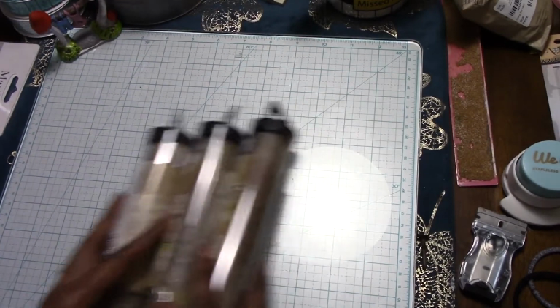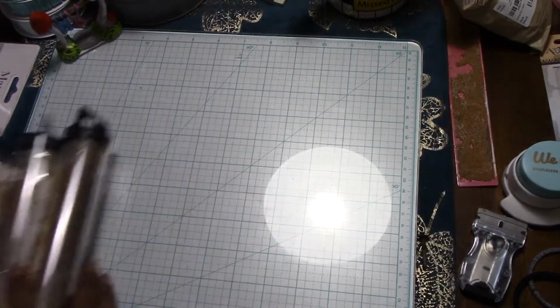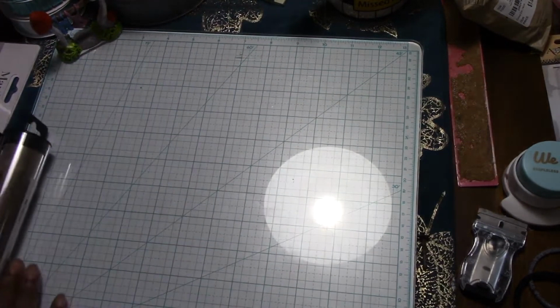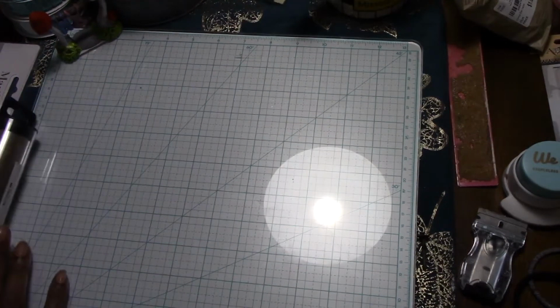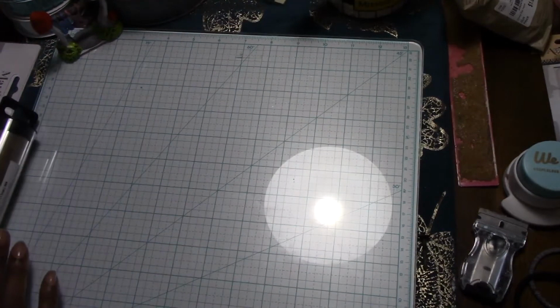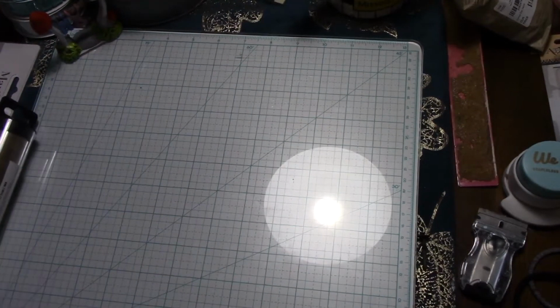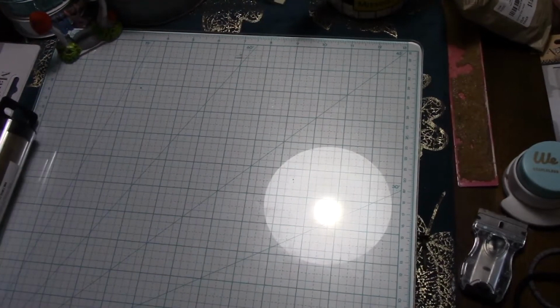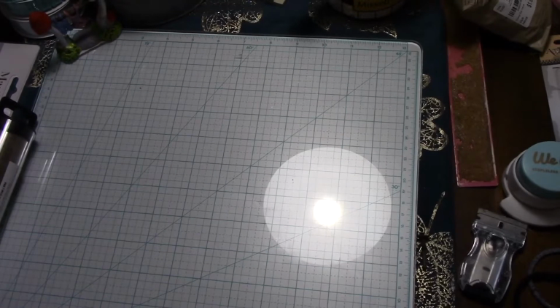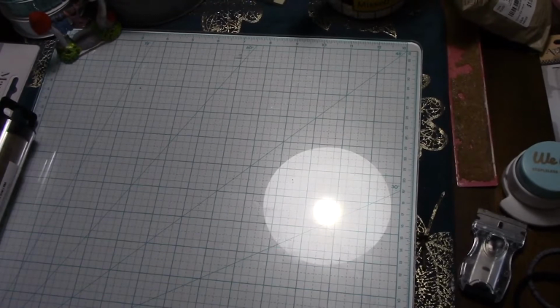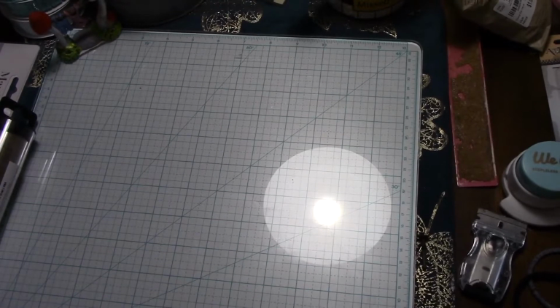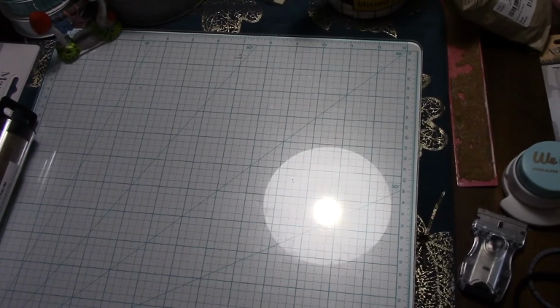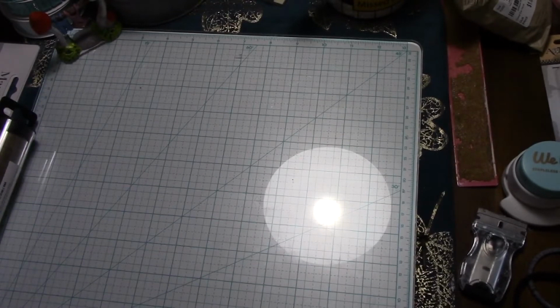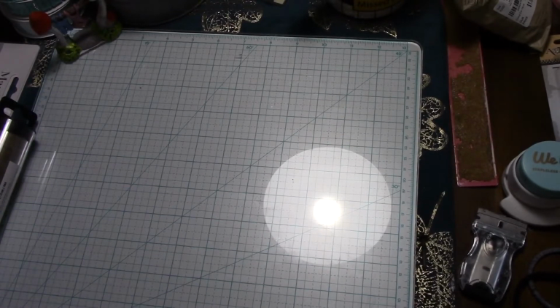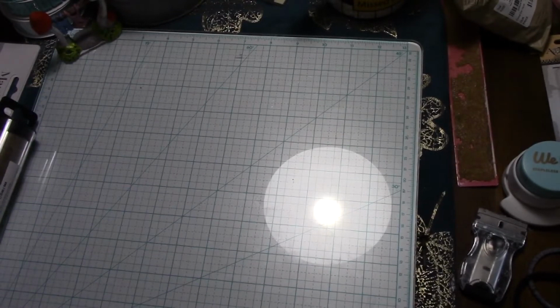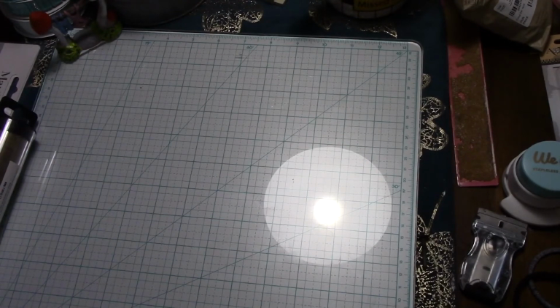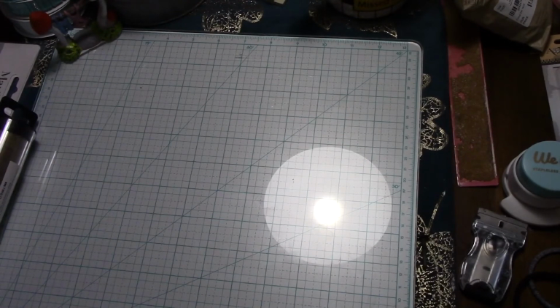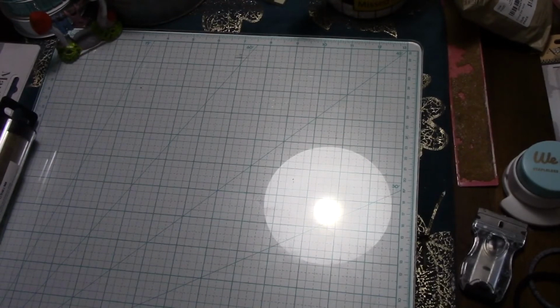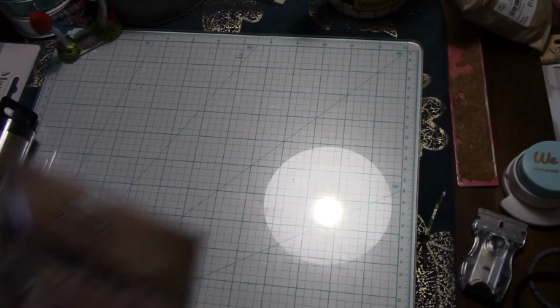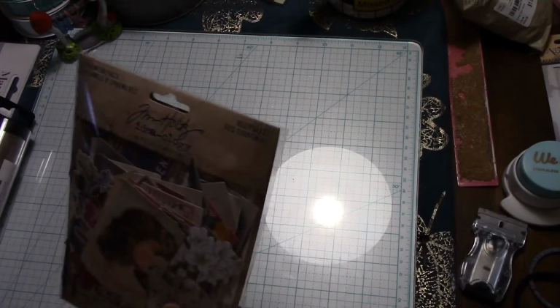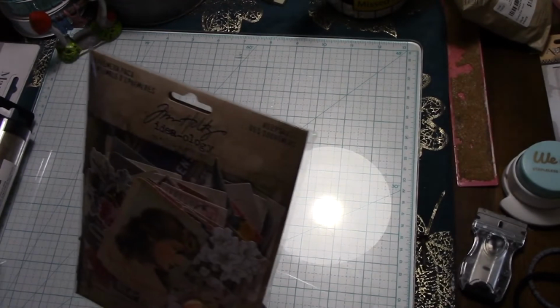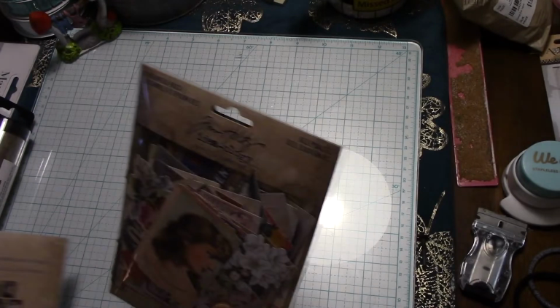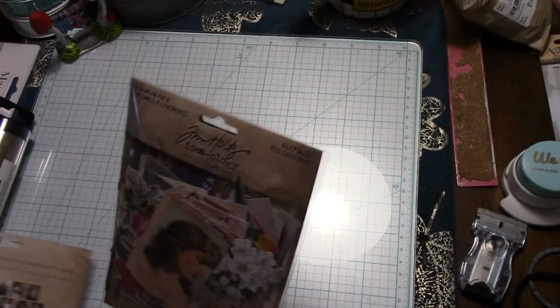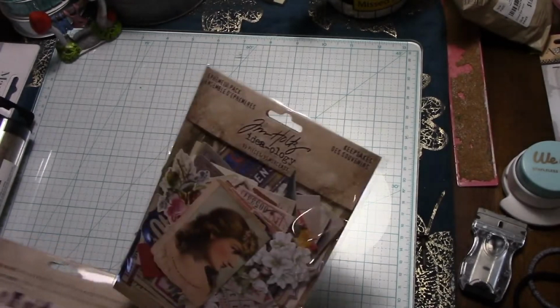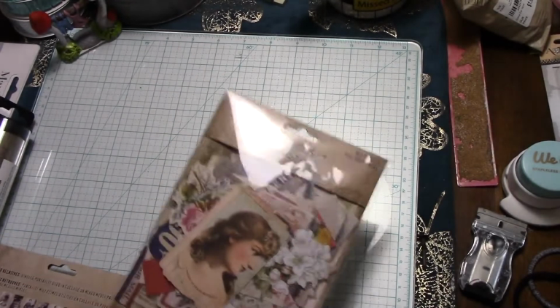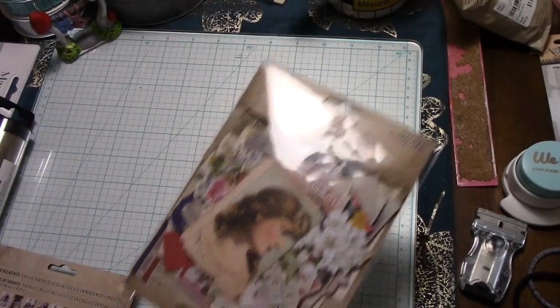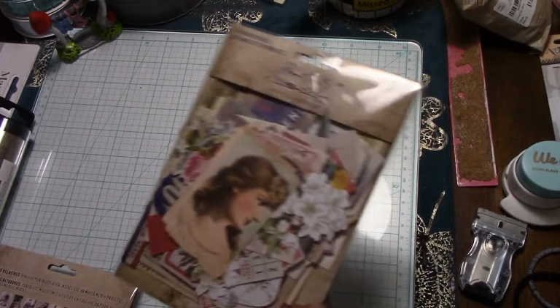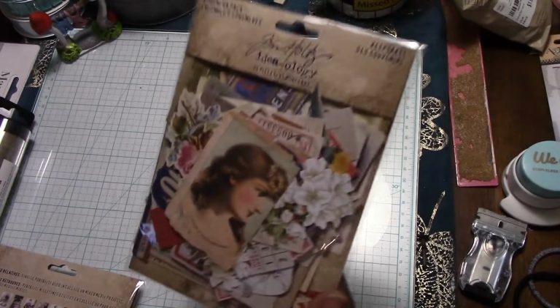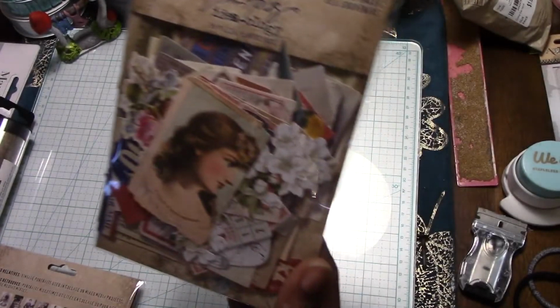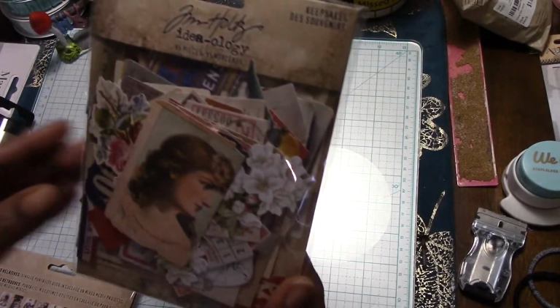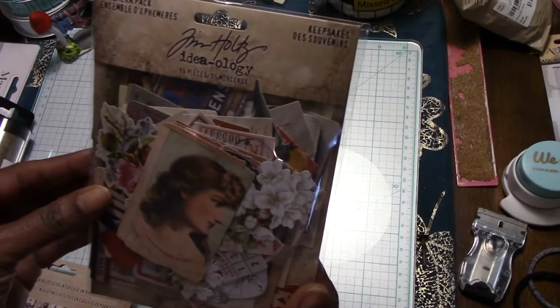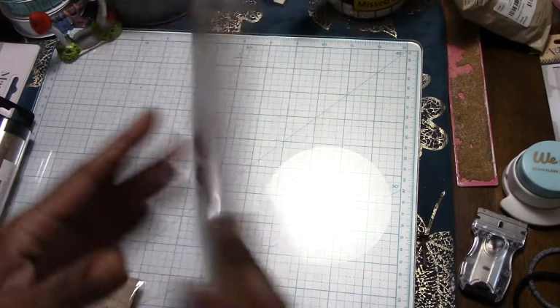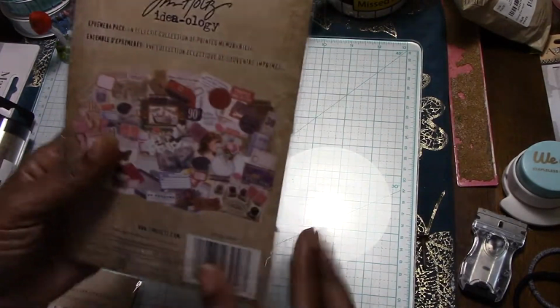This one is called Travel, this one is called Topography, and this one is called Document. And another product — these are all Tim Holtz products — this one is an ephemera pack called Keepsakes.